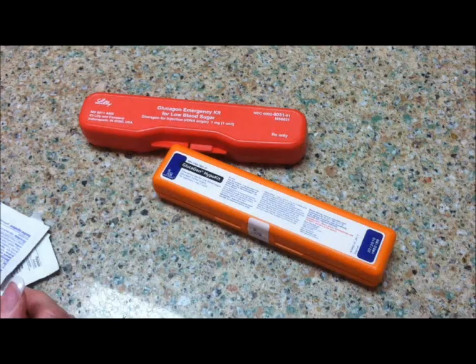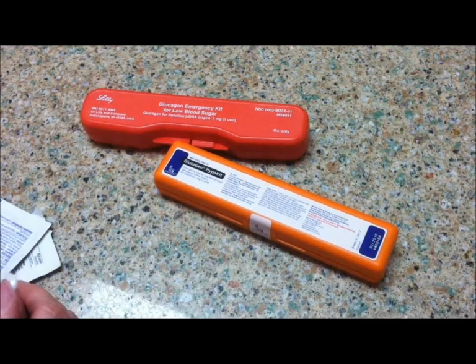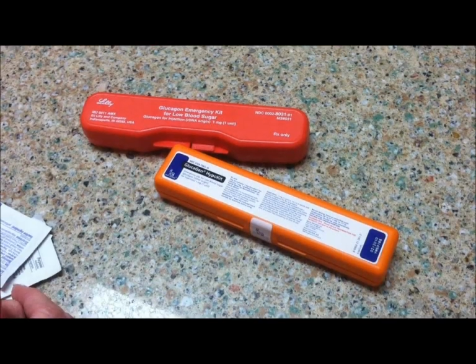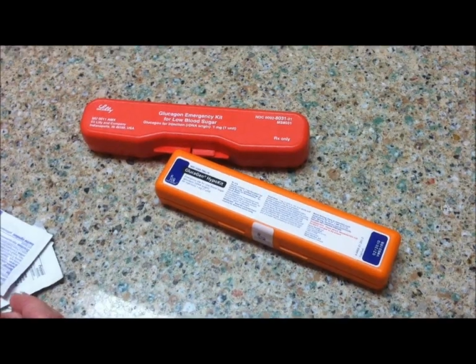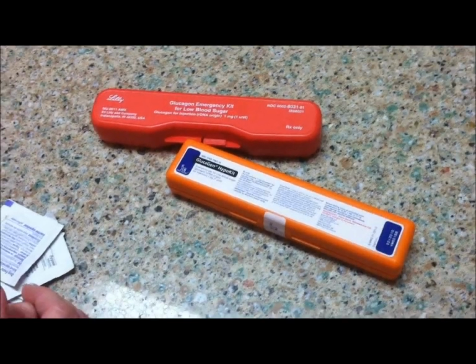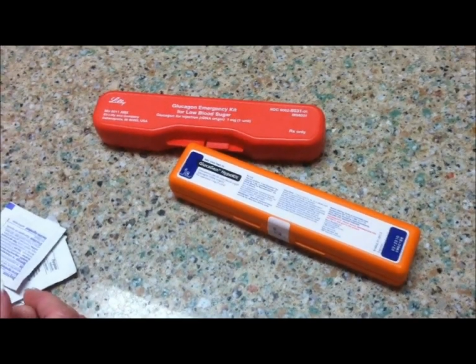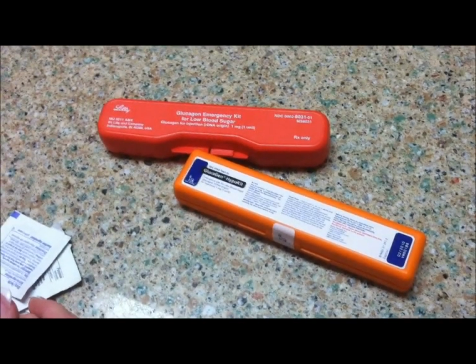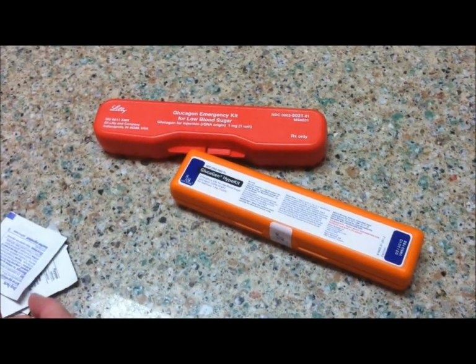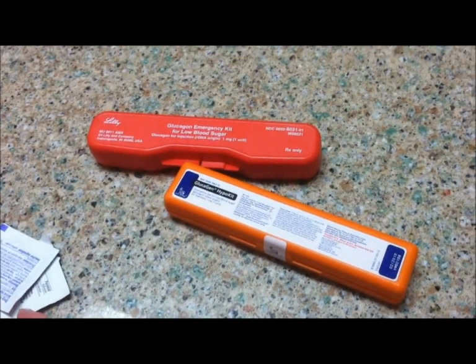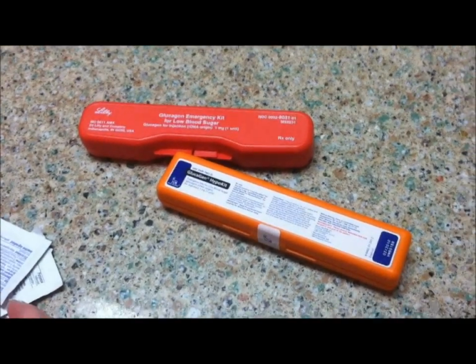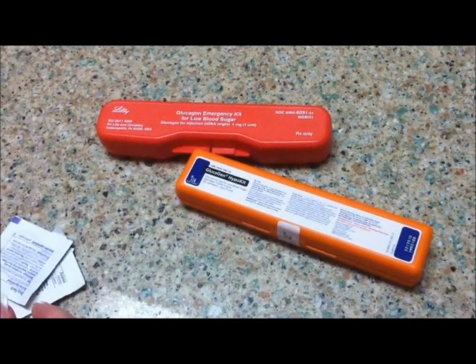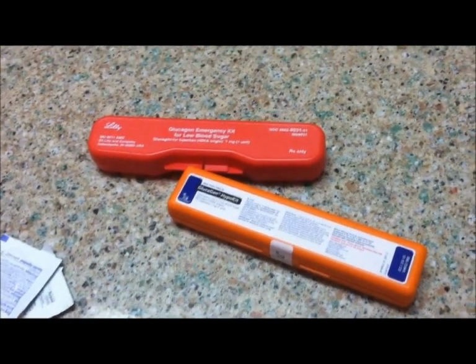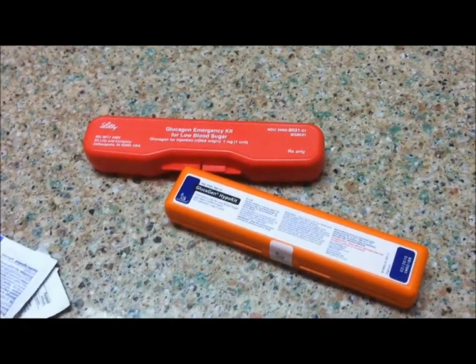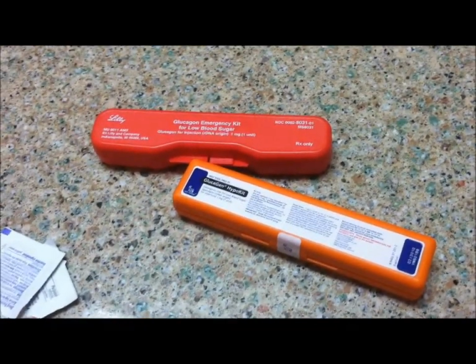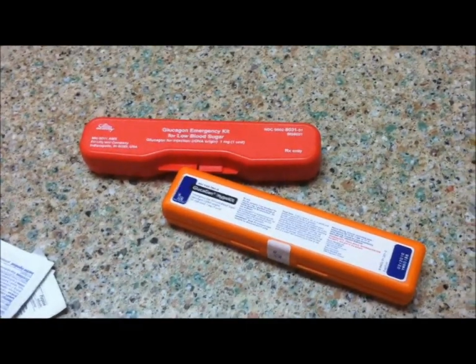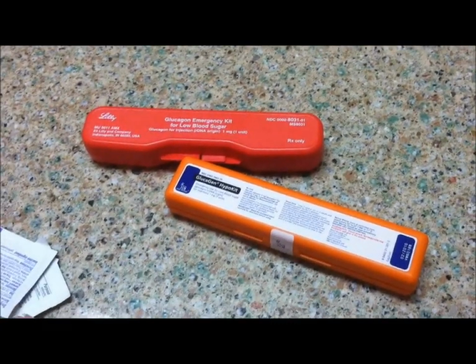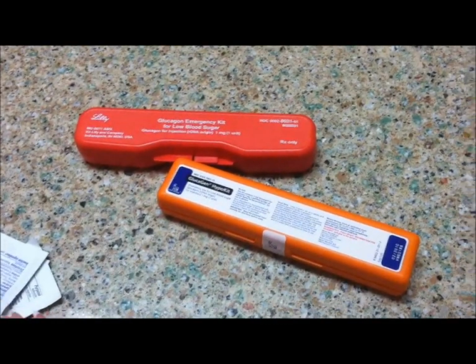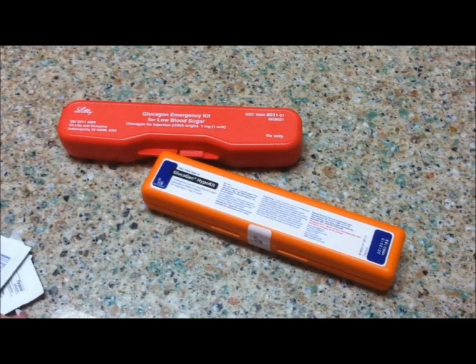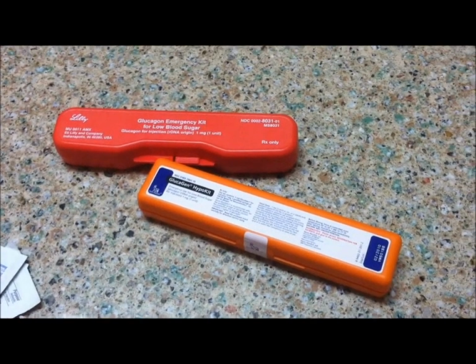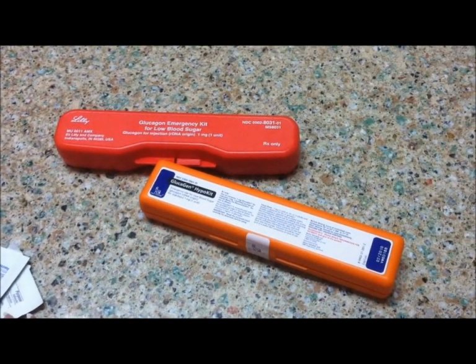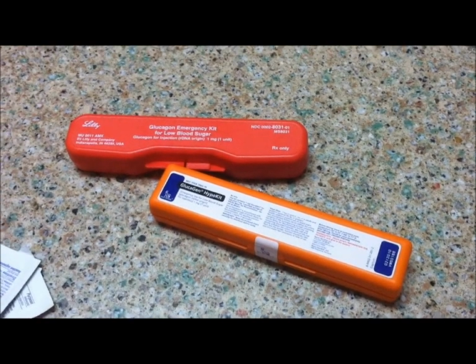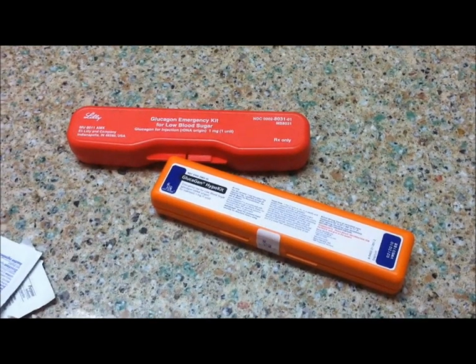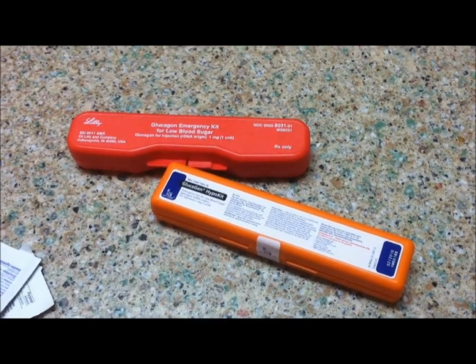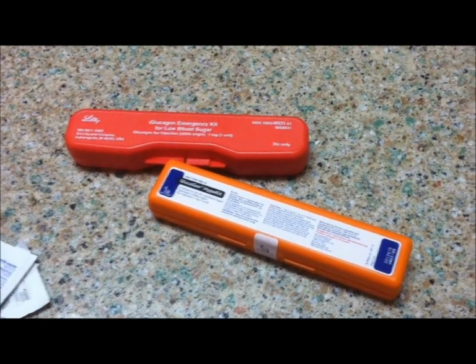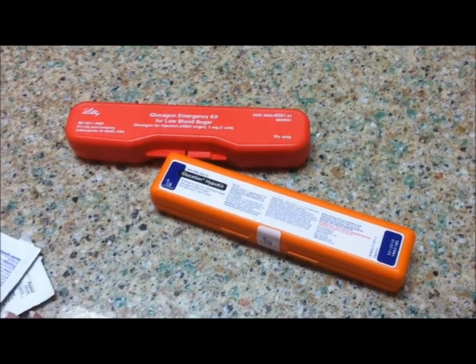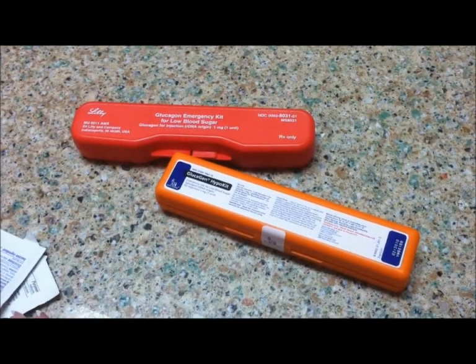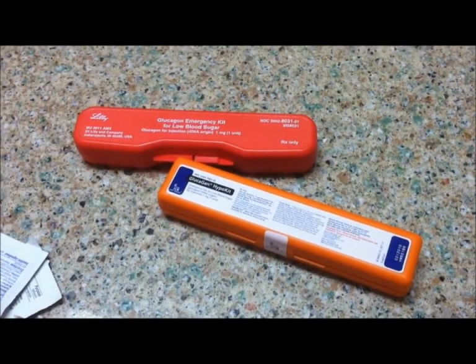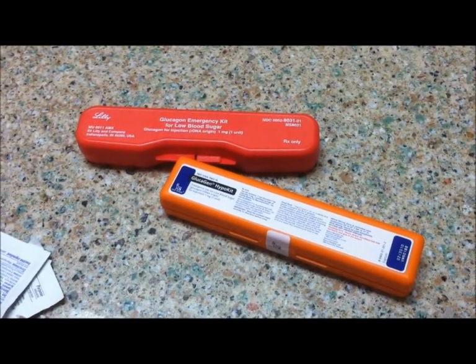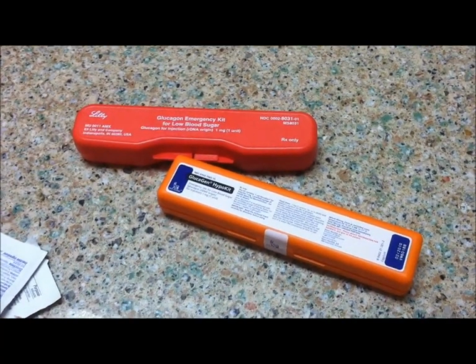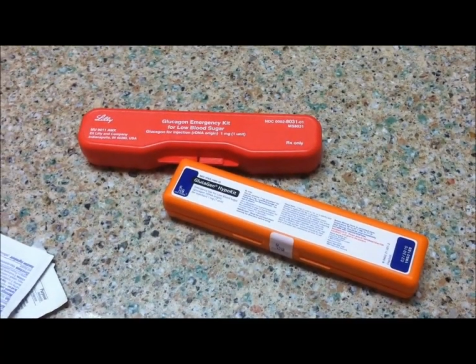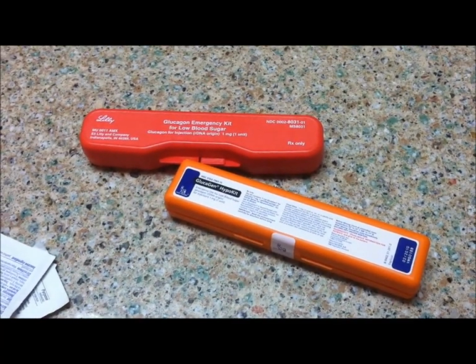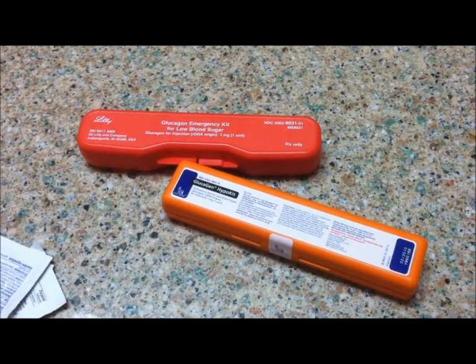This is a video demonstration on the use of glucagon, which is used in cases of severe hypoglycemia for patients with diabetes who are usually insulin treated.